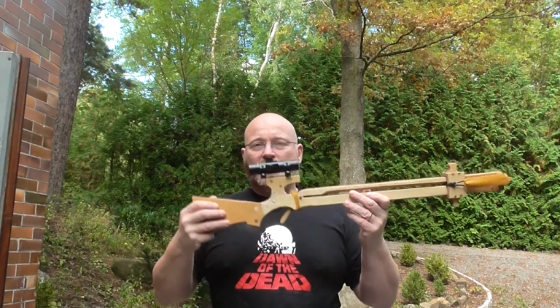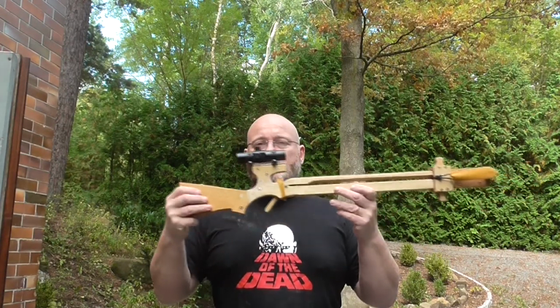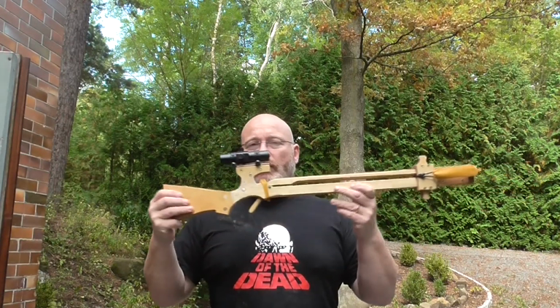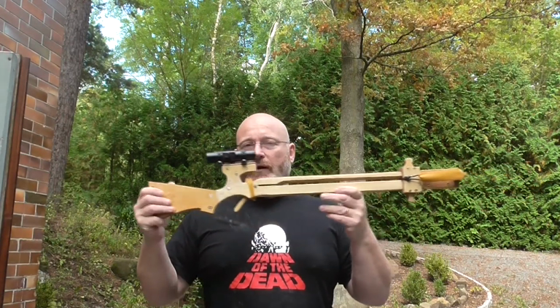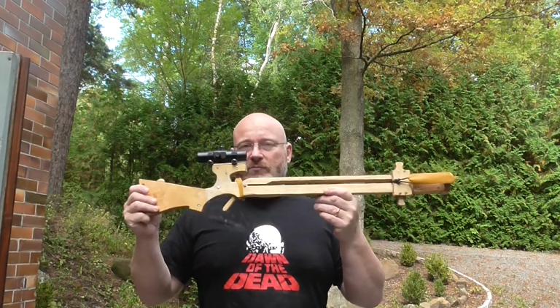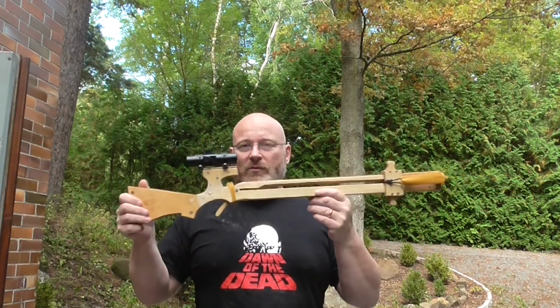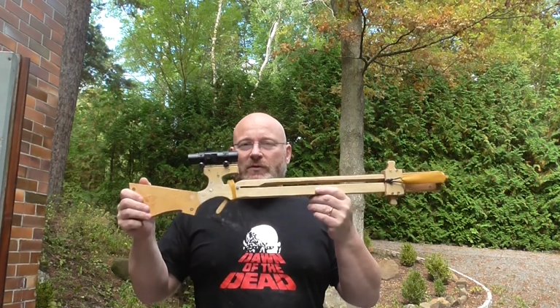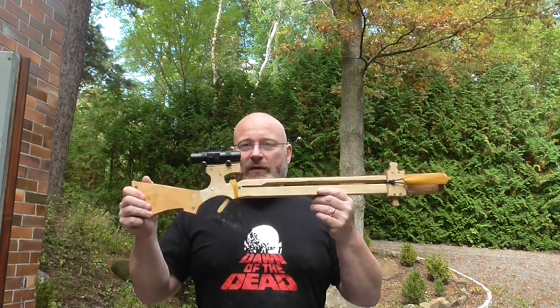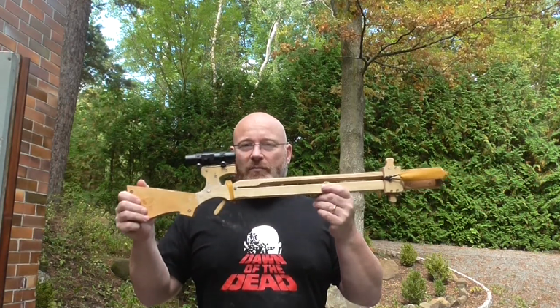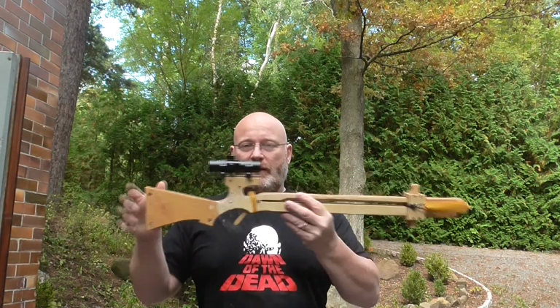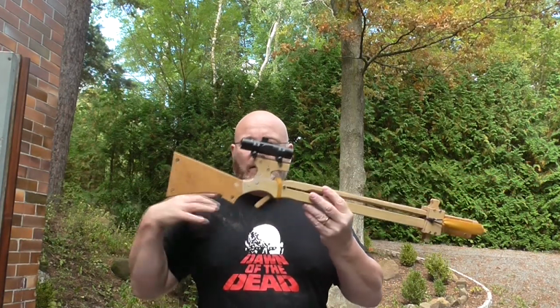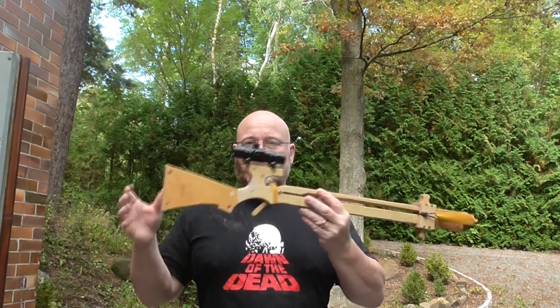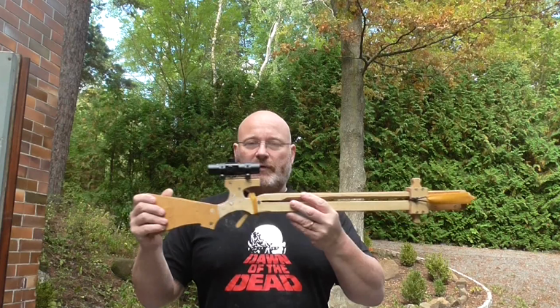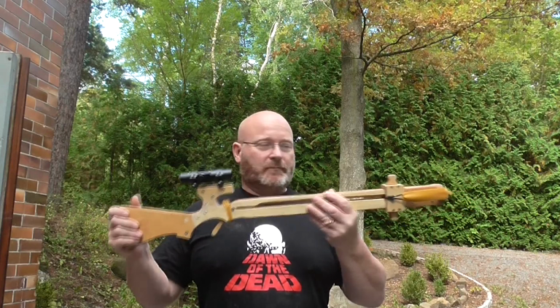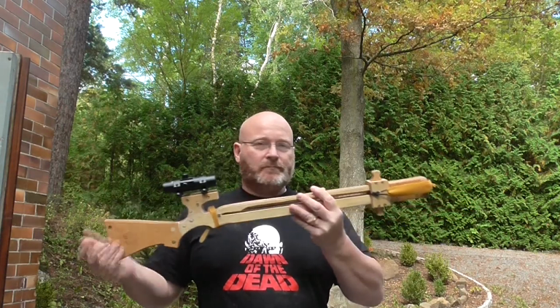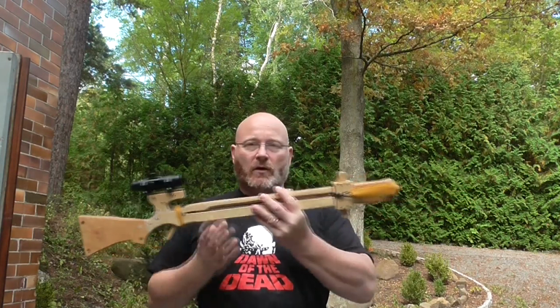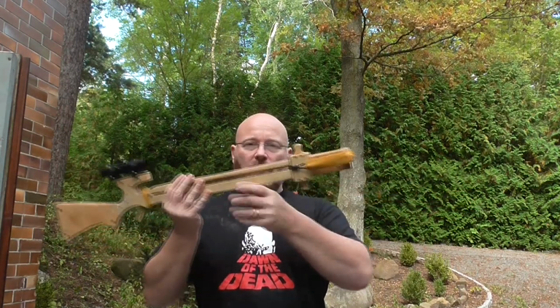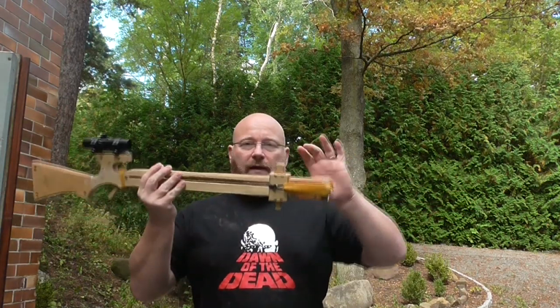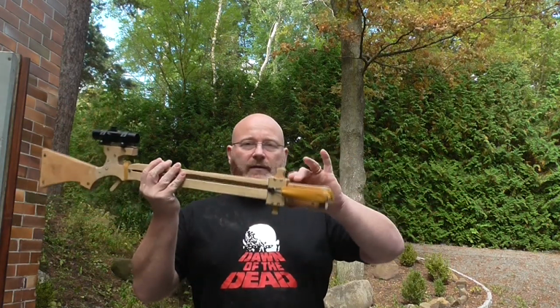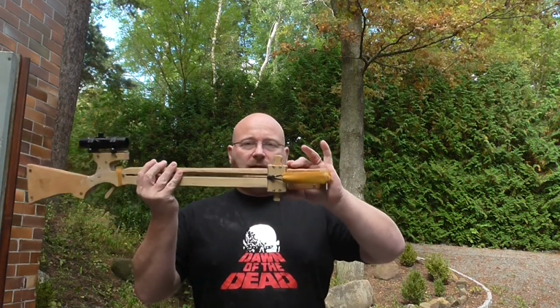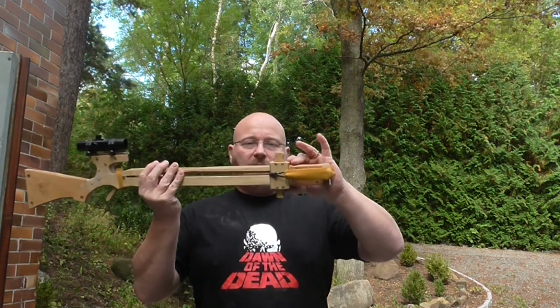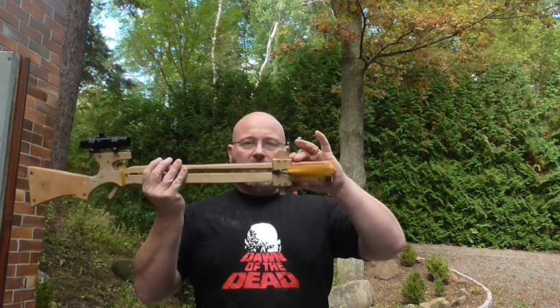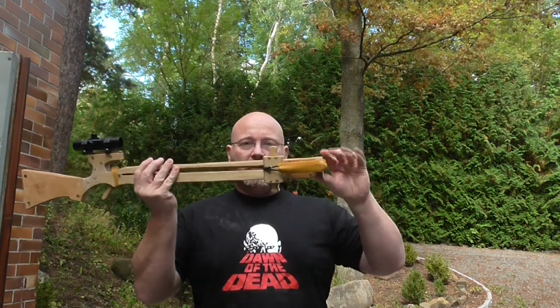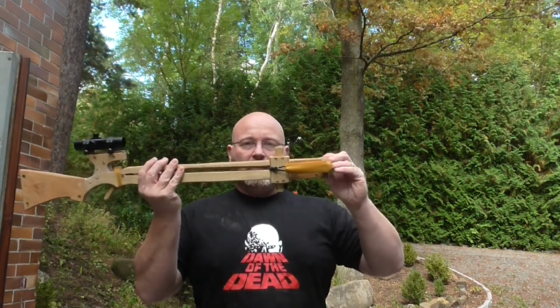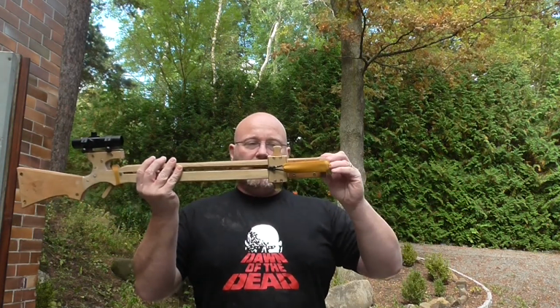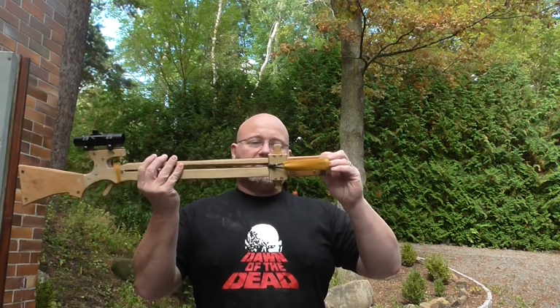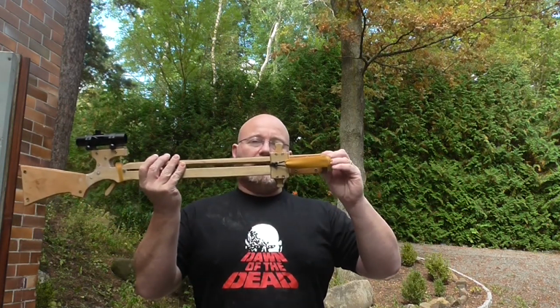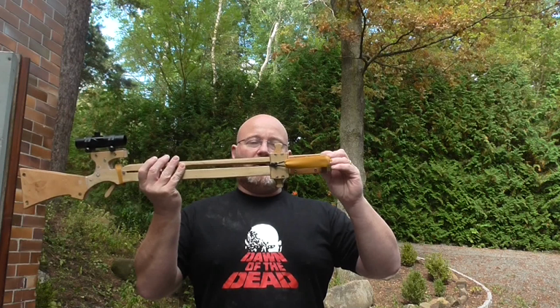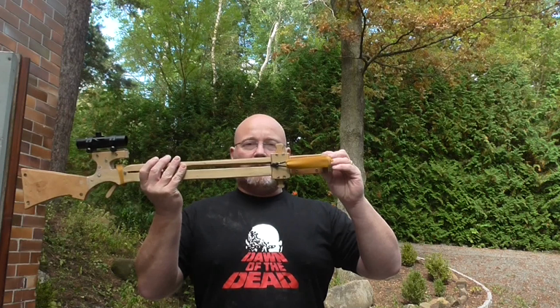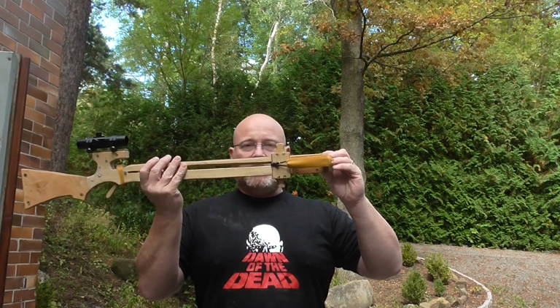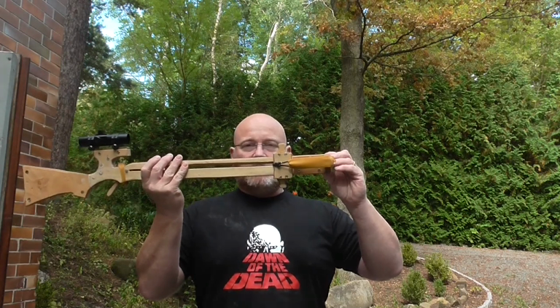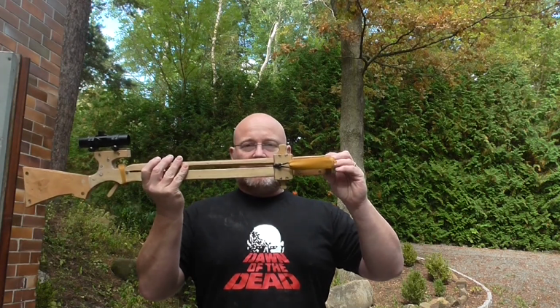It has no recoil anyhow, so you don't need a shoulder rest. I also added this sled here, and that is so it can be cocked without pinching your fingers.